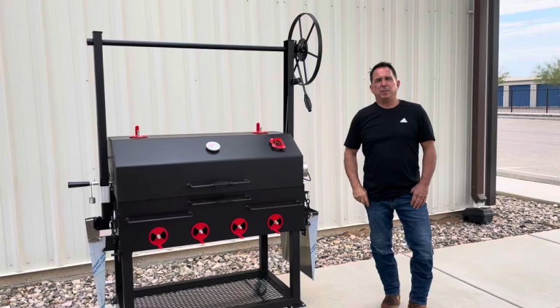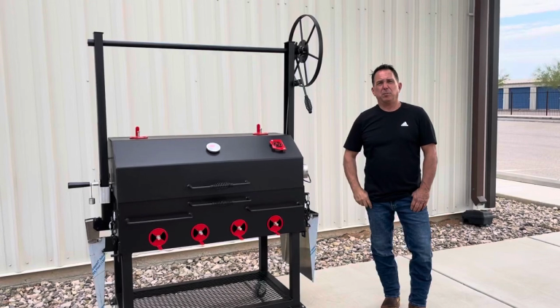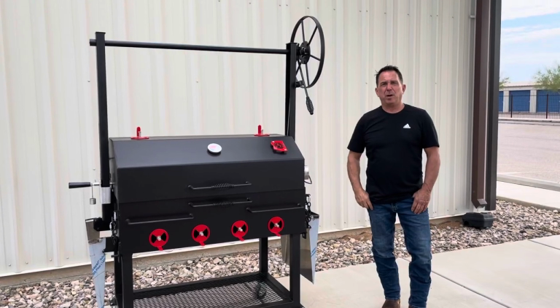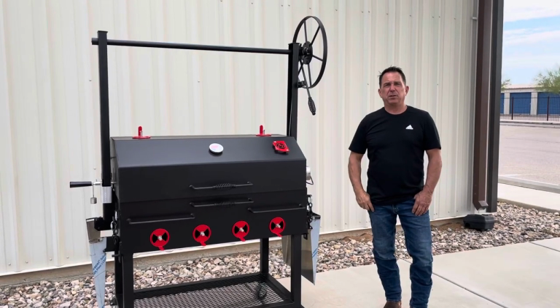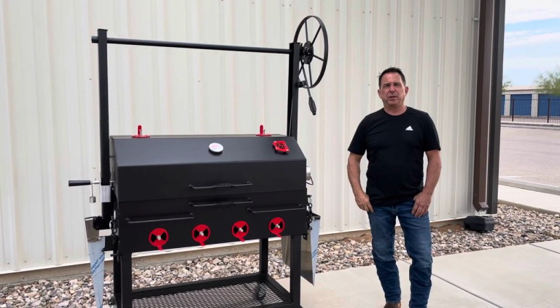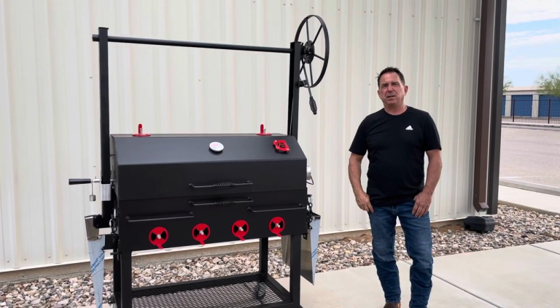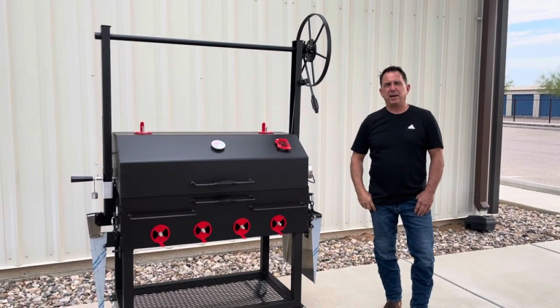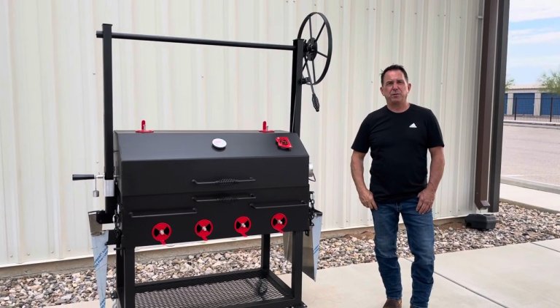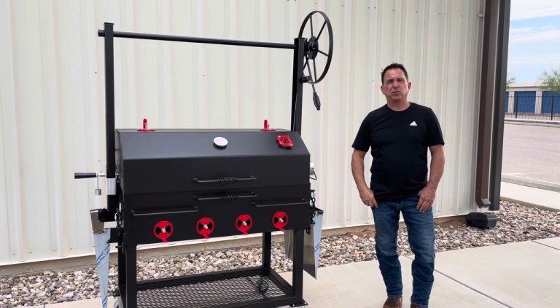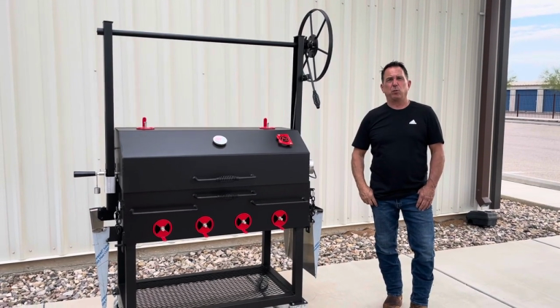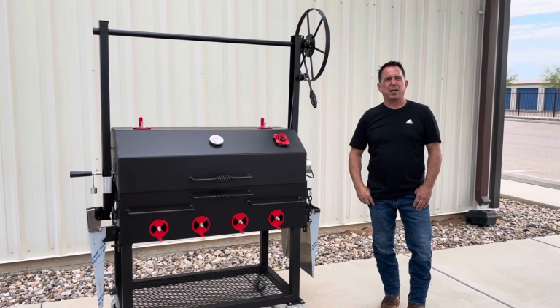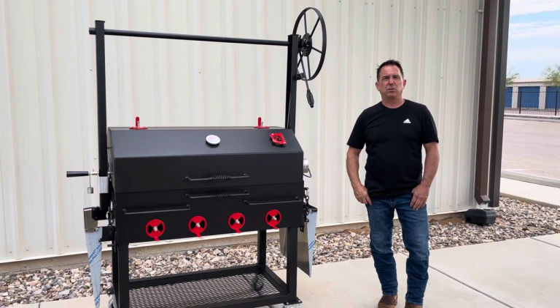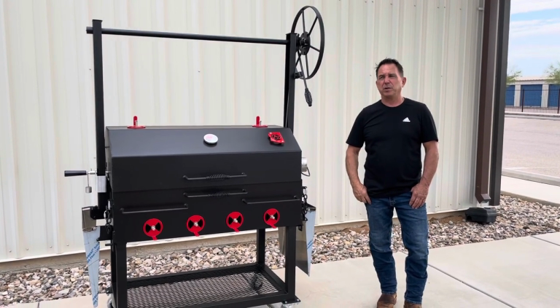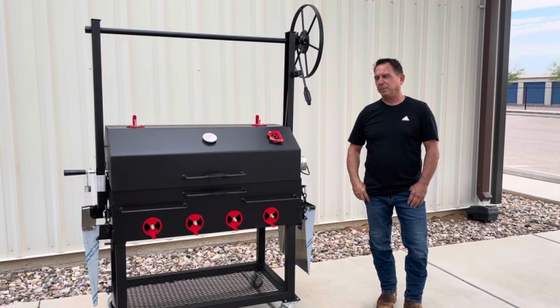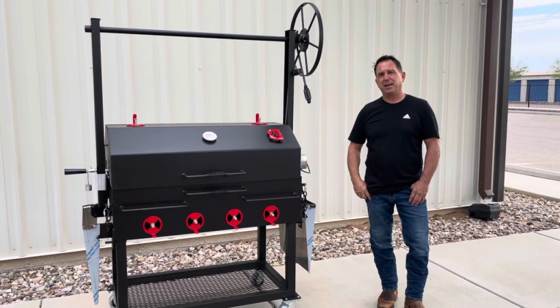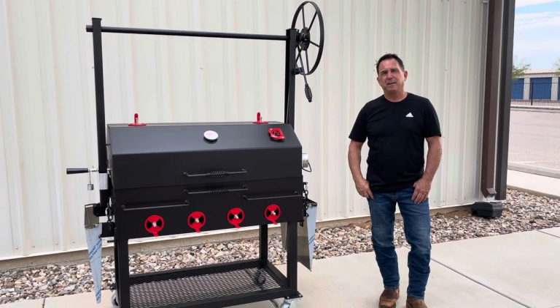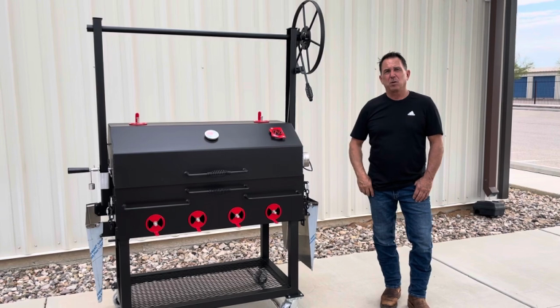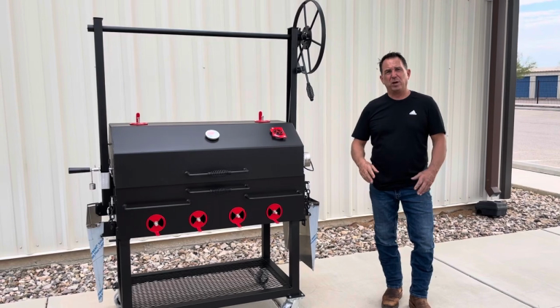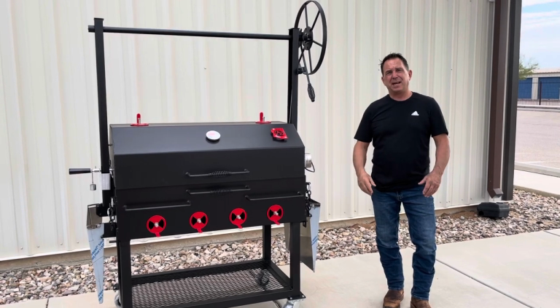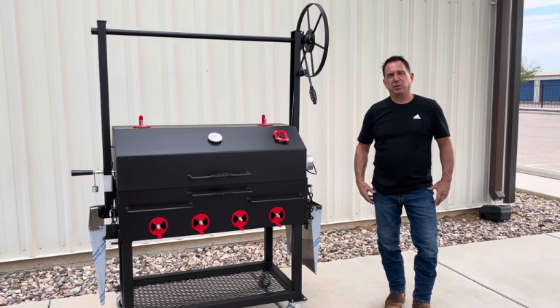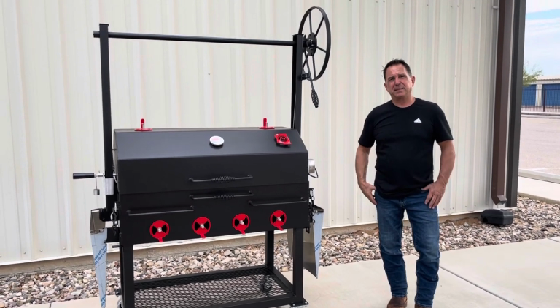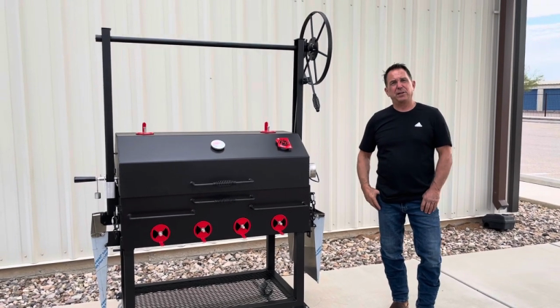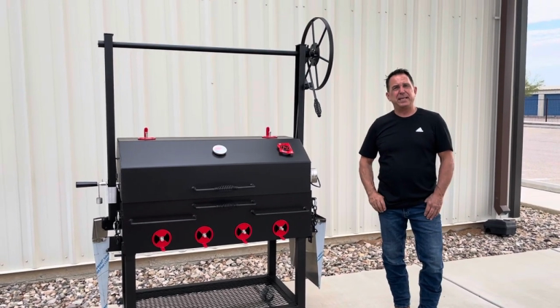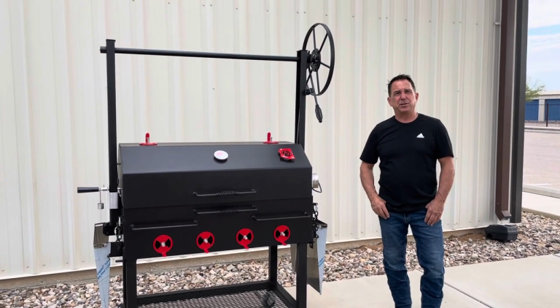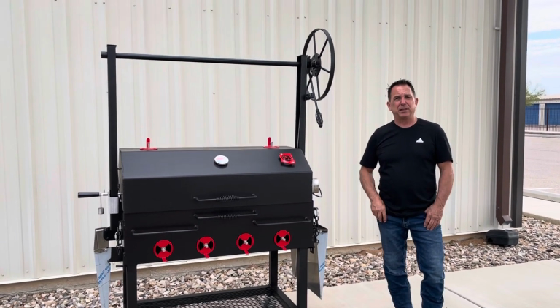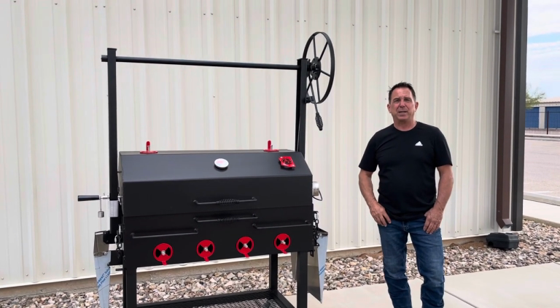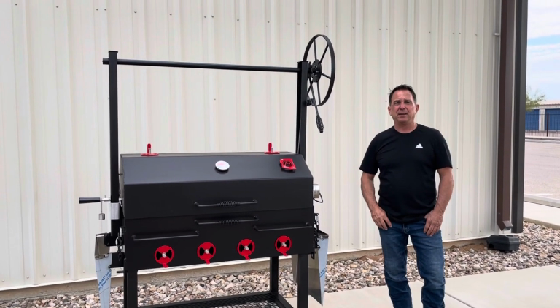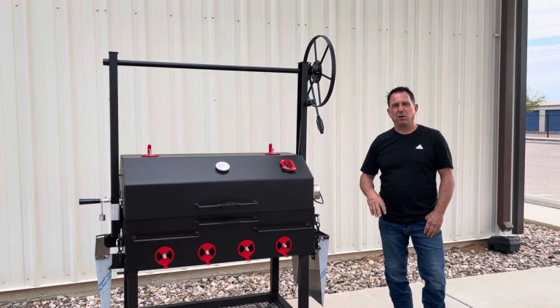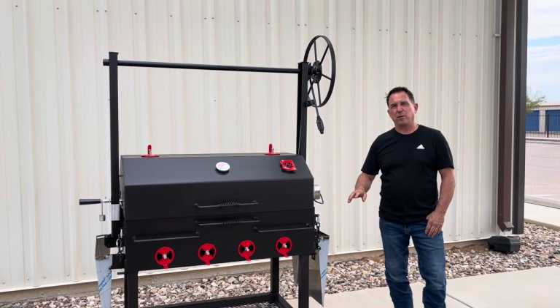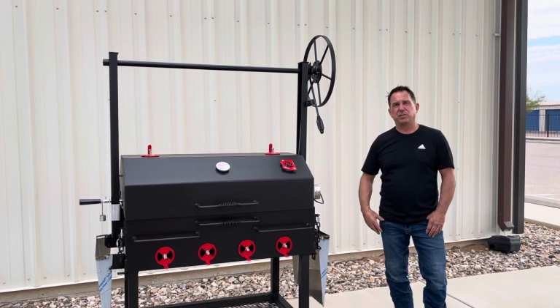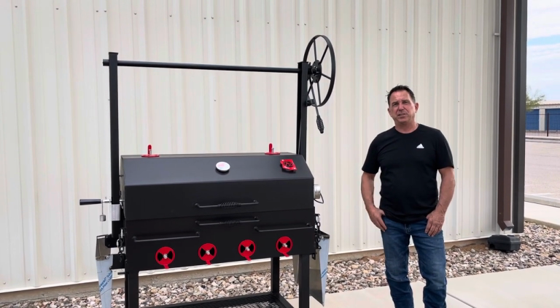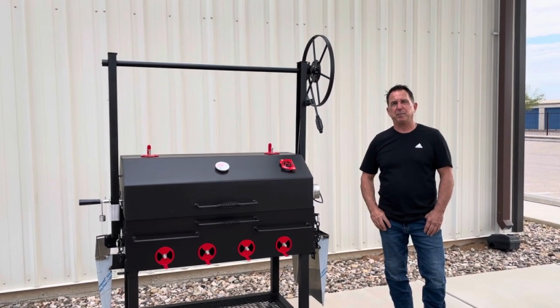Welcome to Arizona Barbecue Outfitters. We're doing a video today on our 2024 Scottsdale cooker with the Kingman lid. We've redesigned the grill to make it sleeker and easier to build into an island, and I'll go over those changes here in a minute.